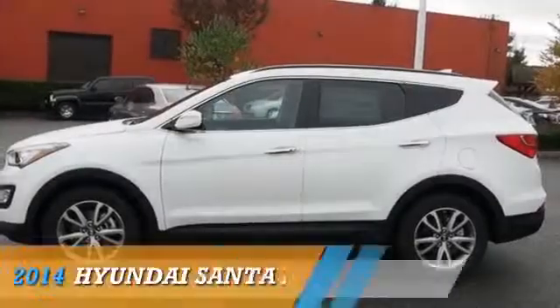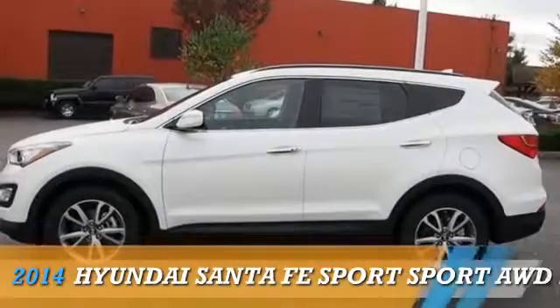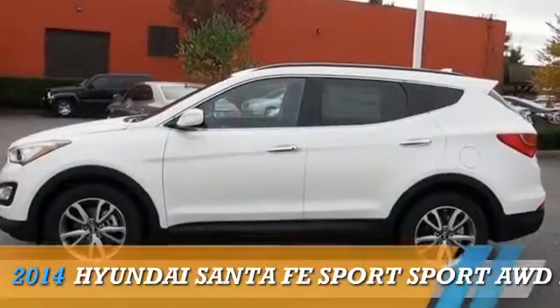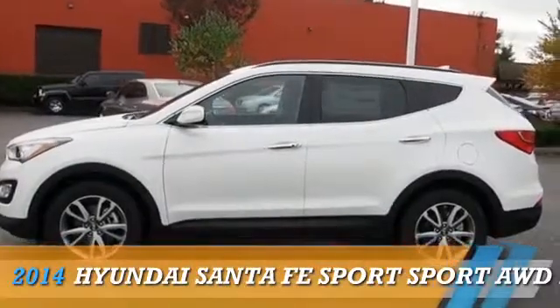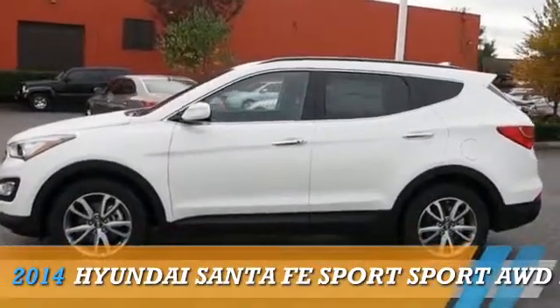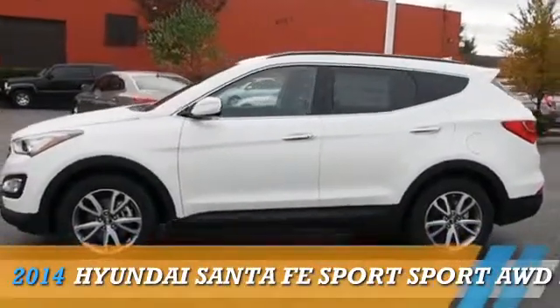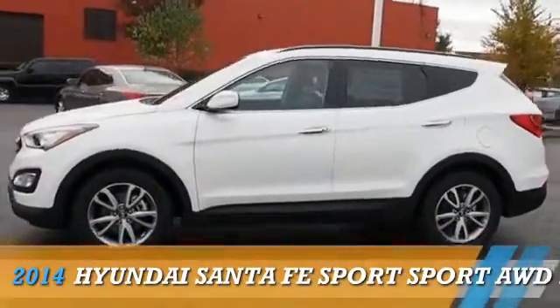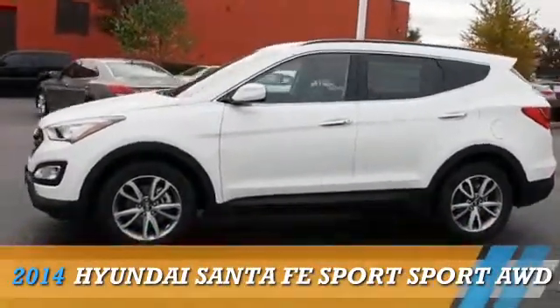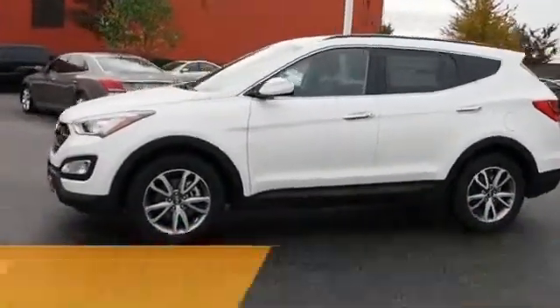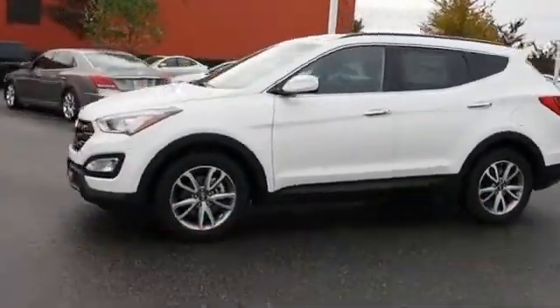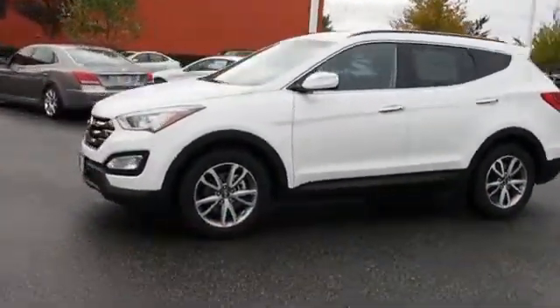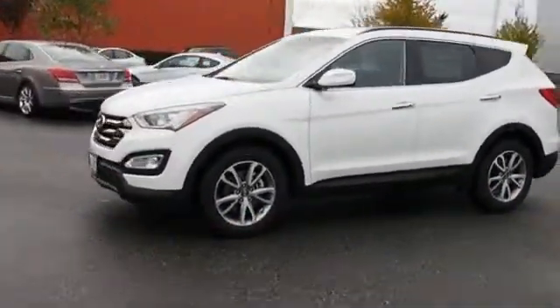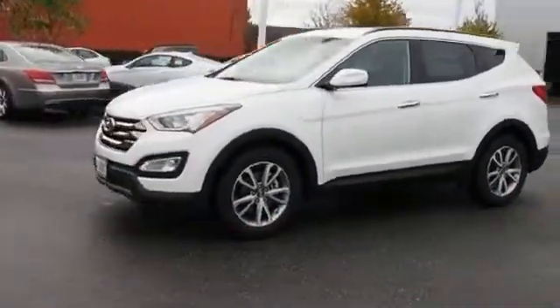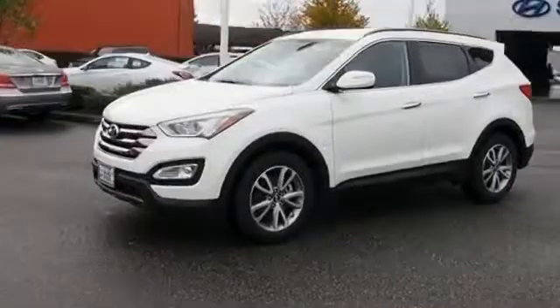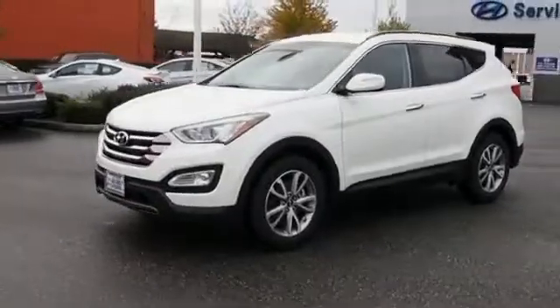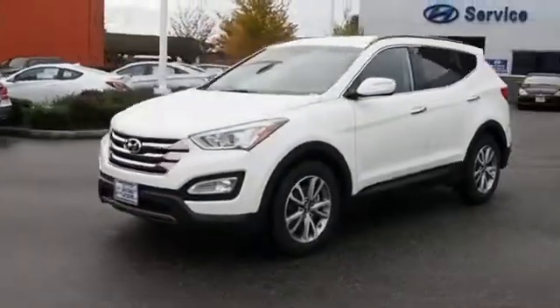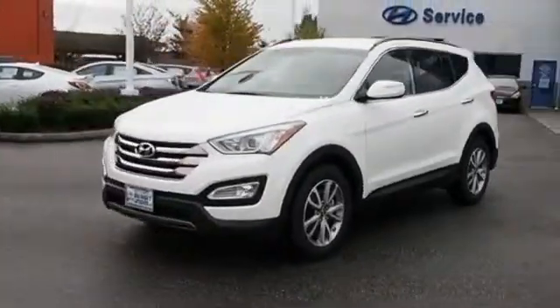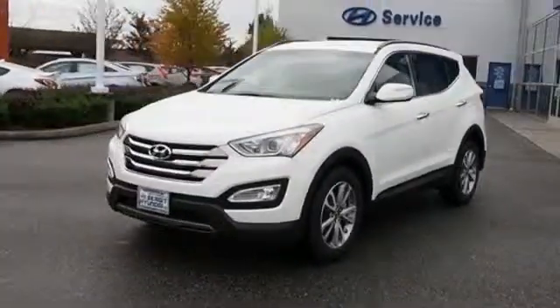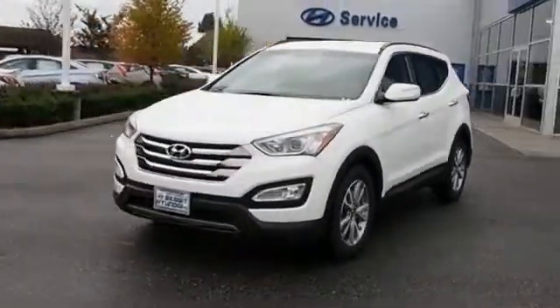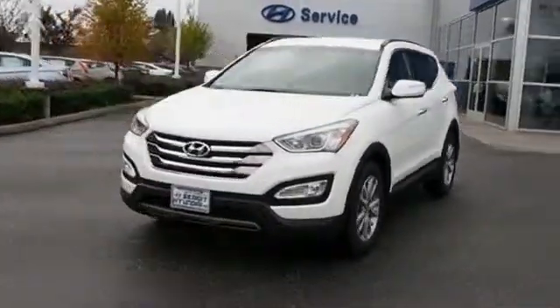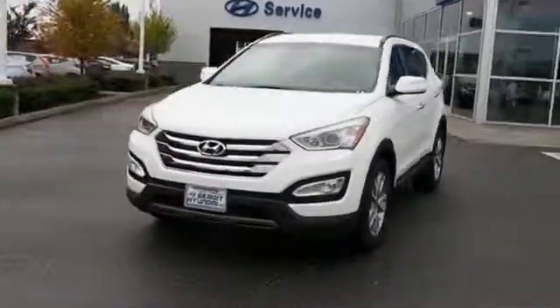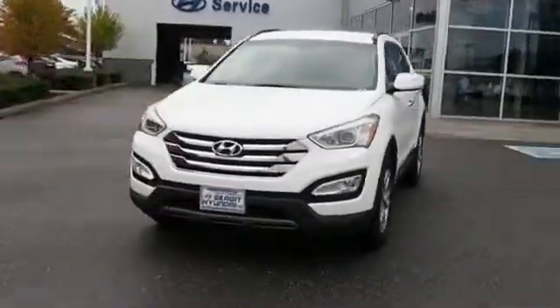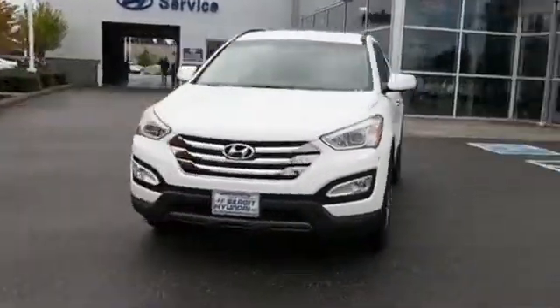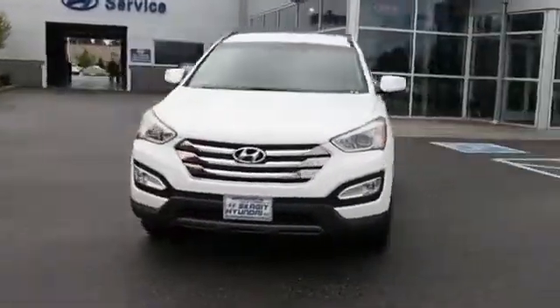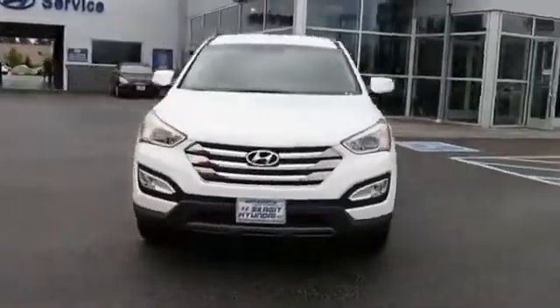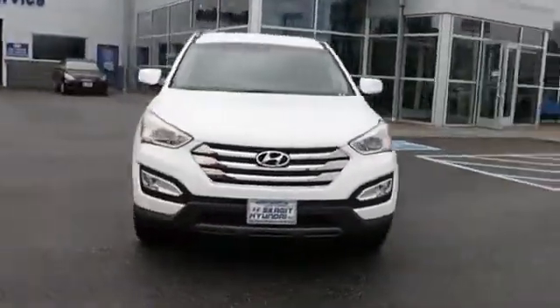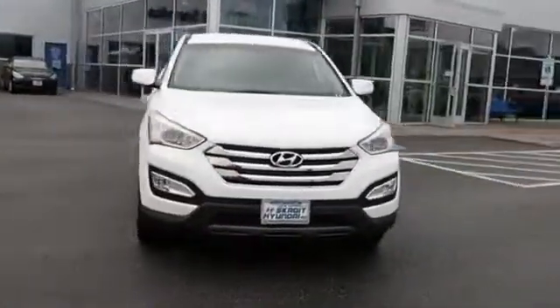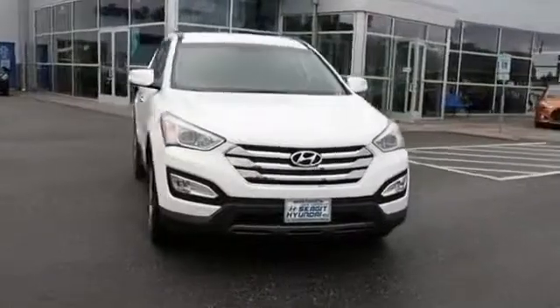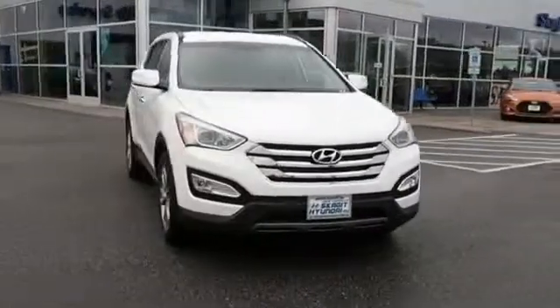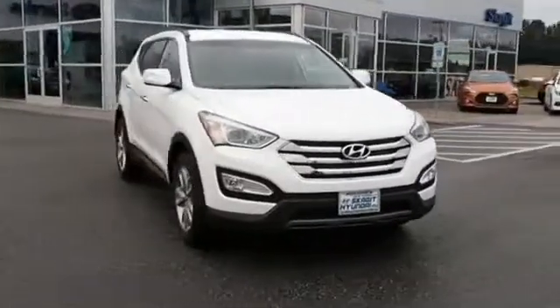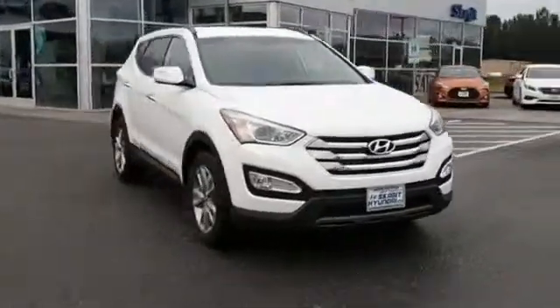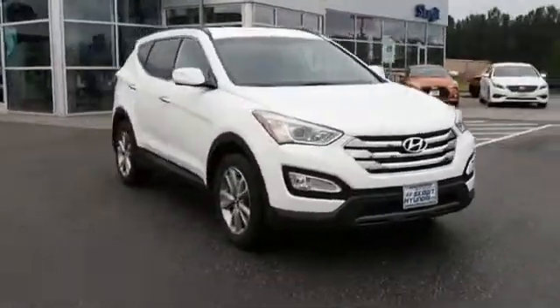Presenting the 2014 Hyundai Santa Fe Sport, powered by all-wheel drive, a two-liter four-cylinder engine, and a six-speed automatic transmission.